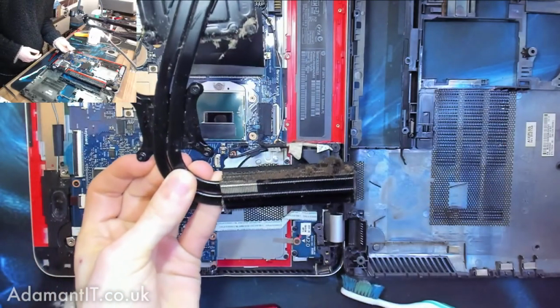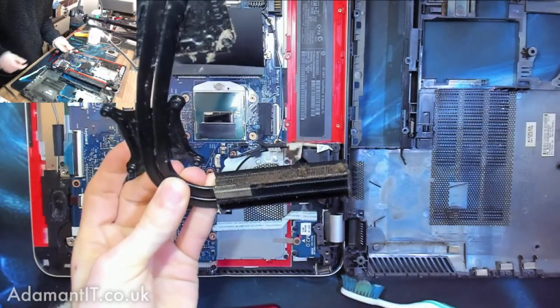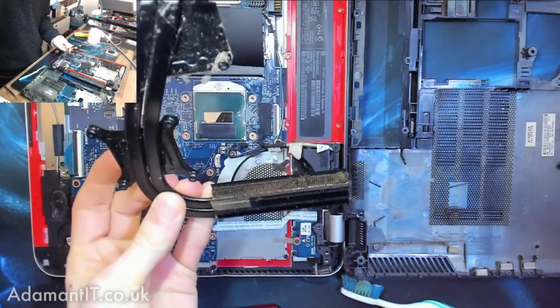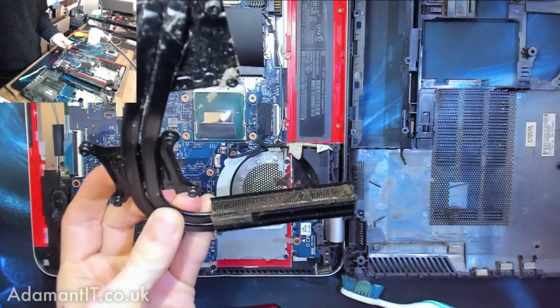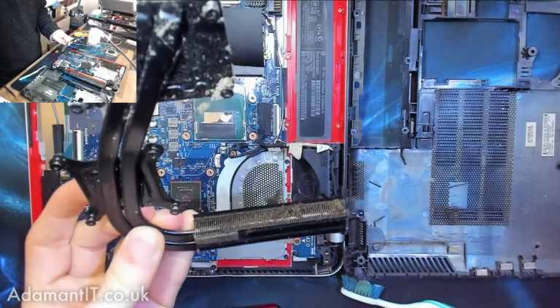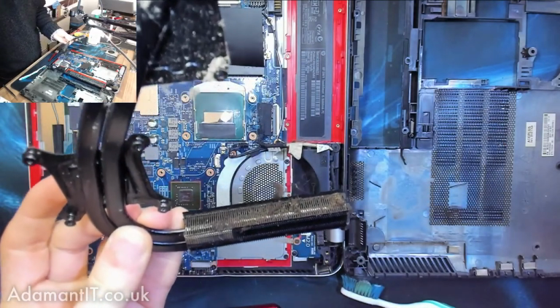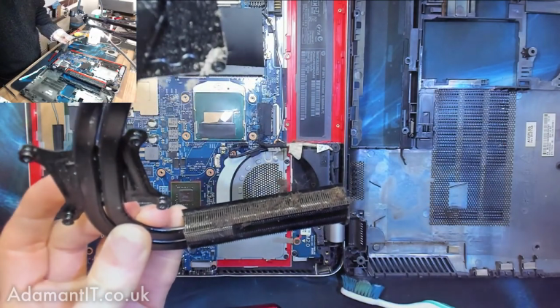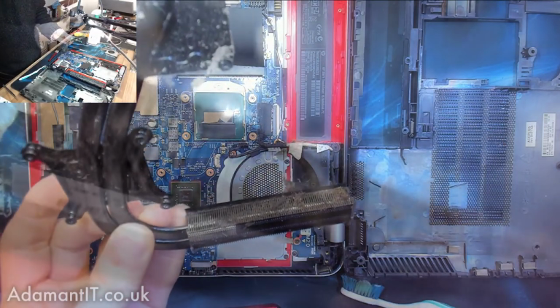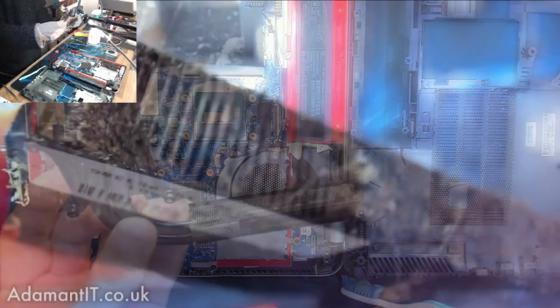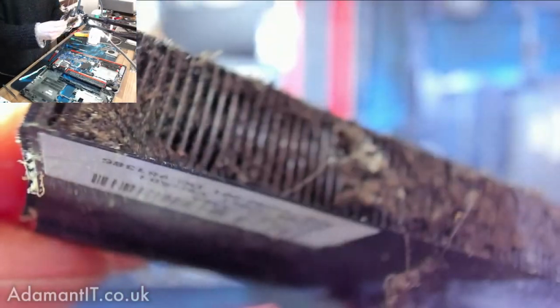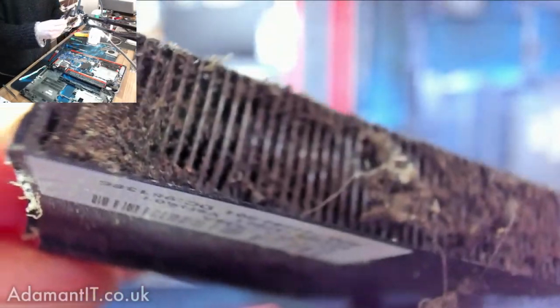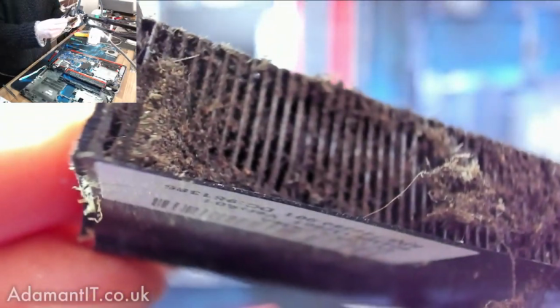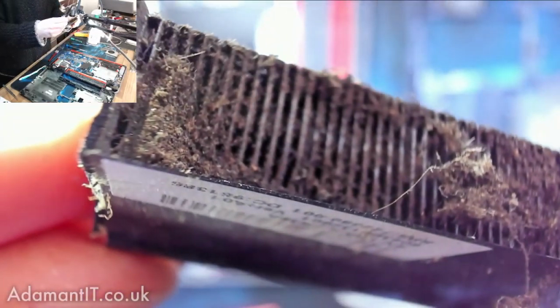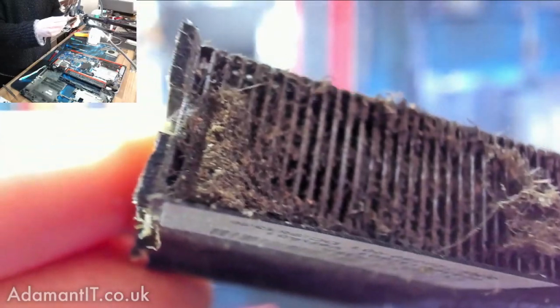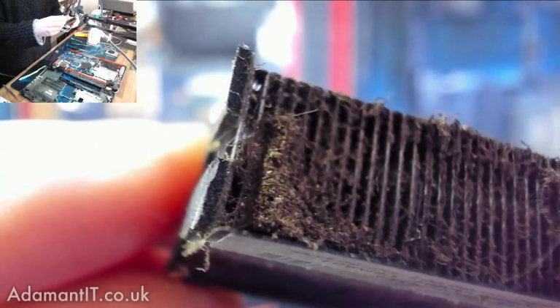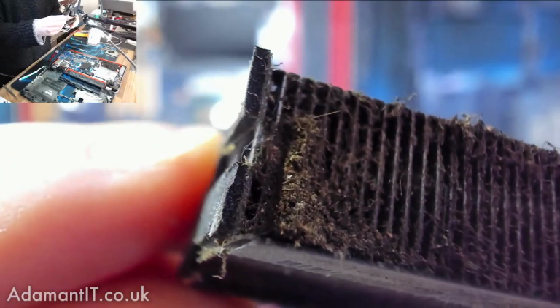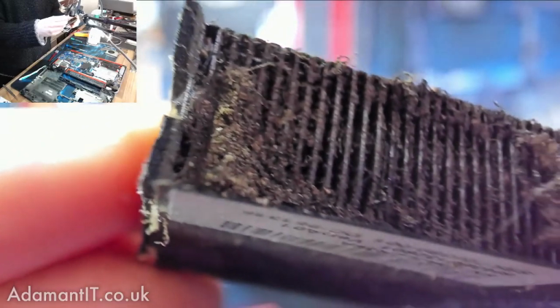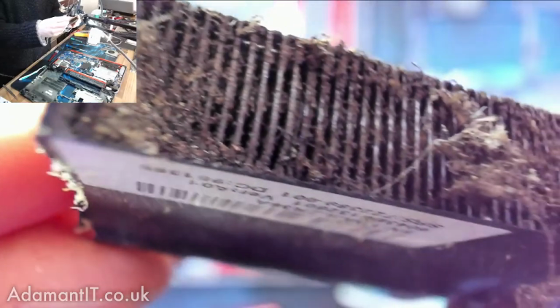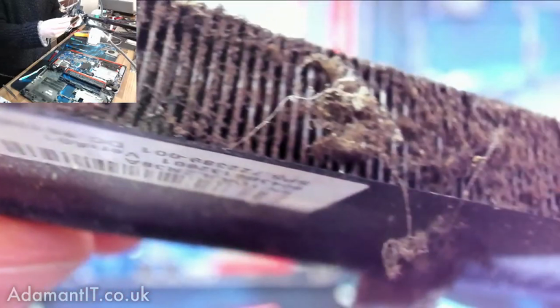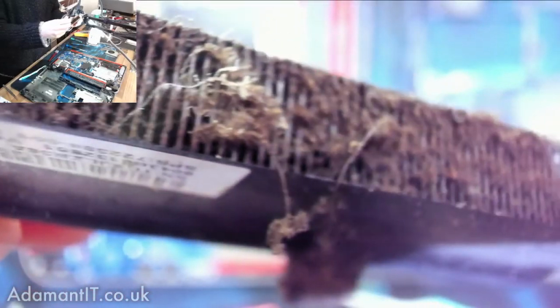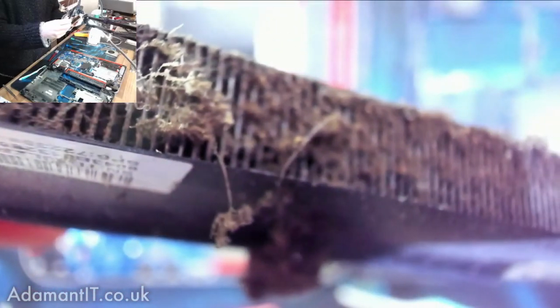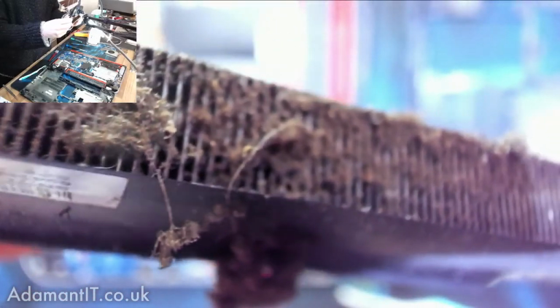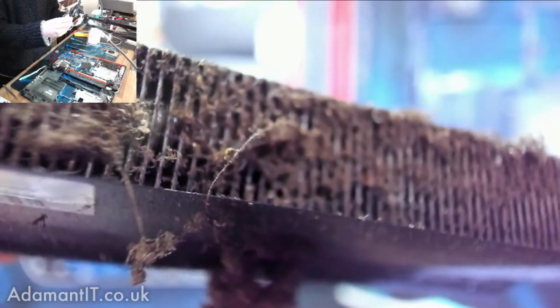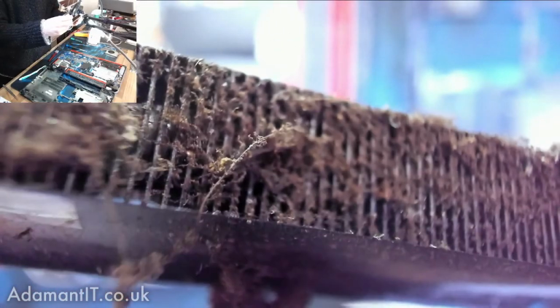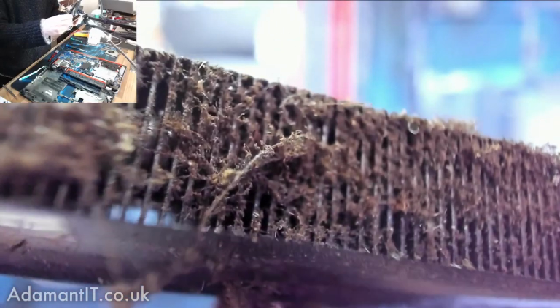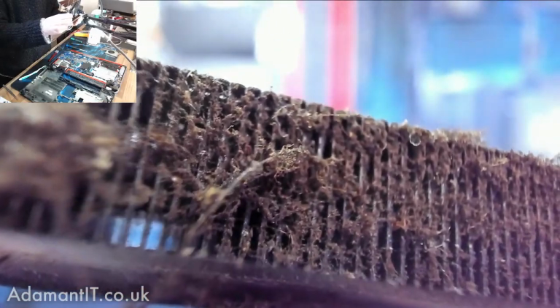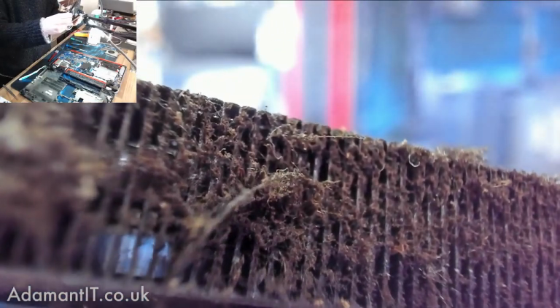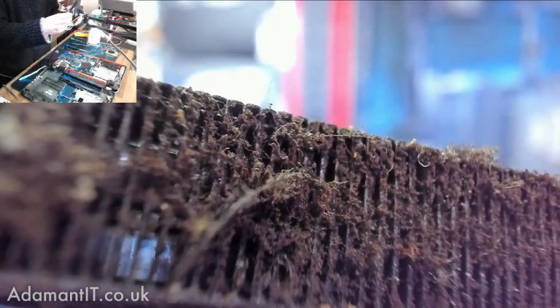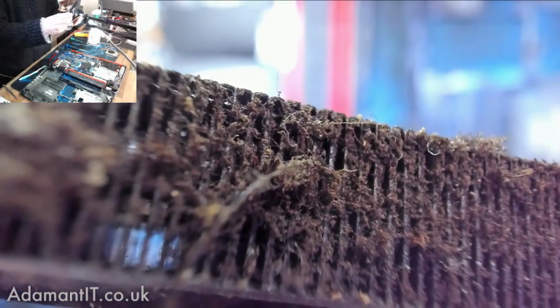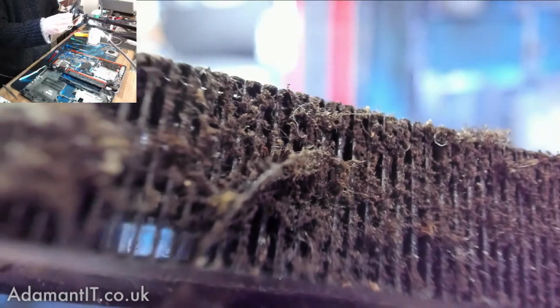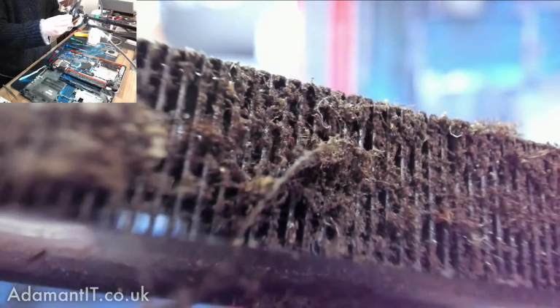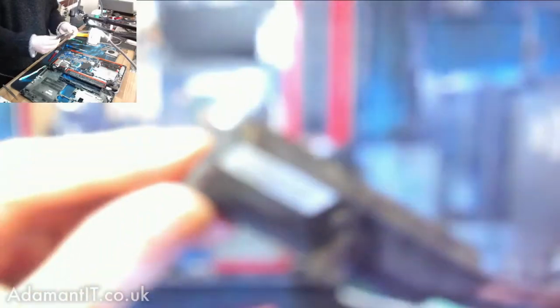Now let's do something about this grotty grotty cooling system. Look at all that grot — ultra grotty.